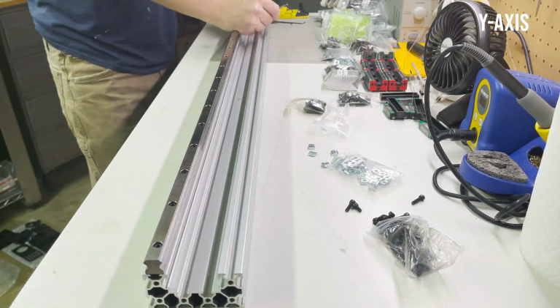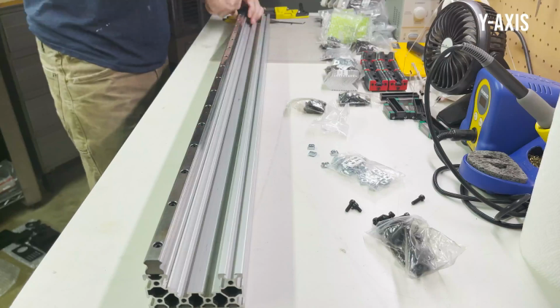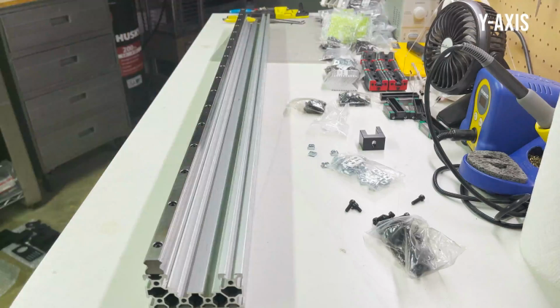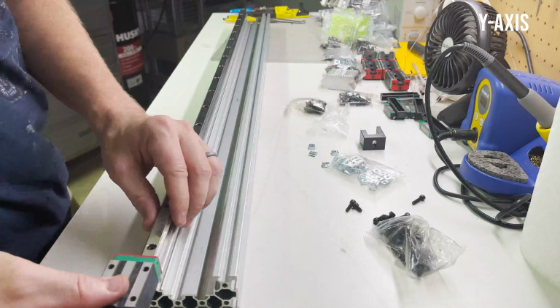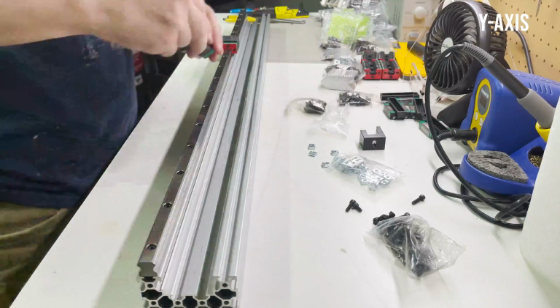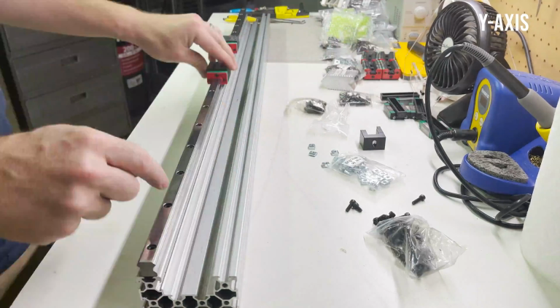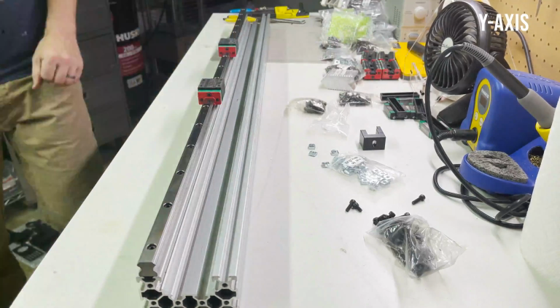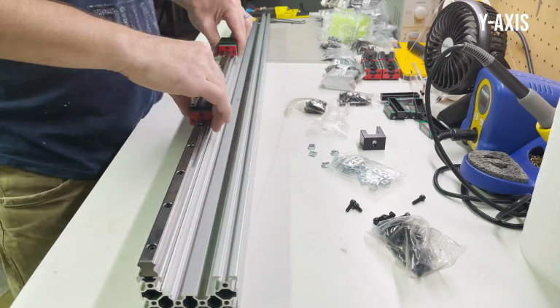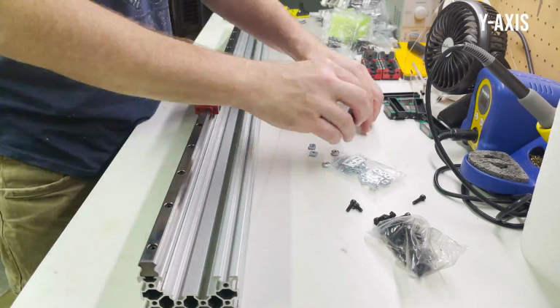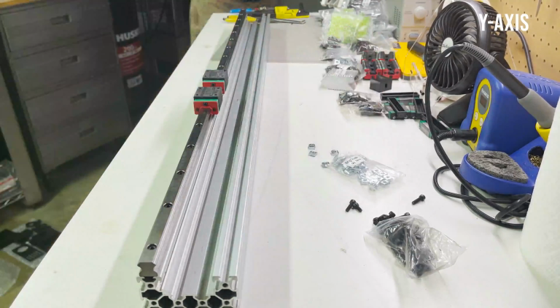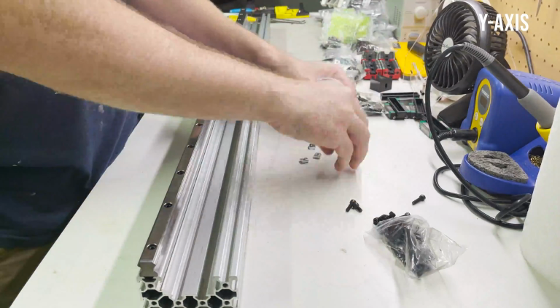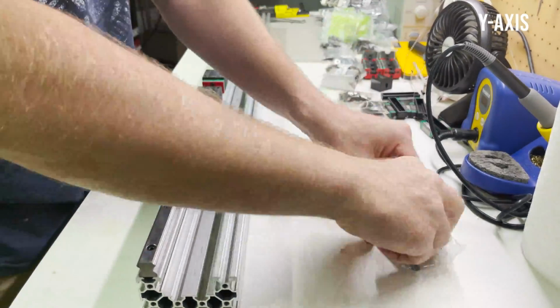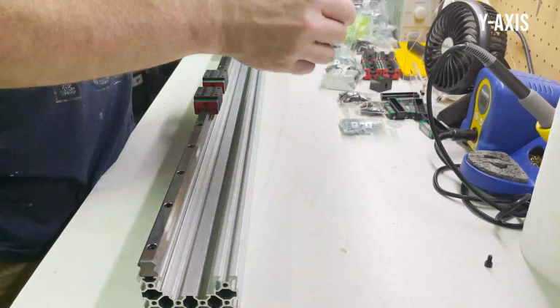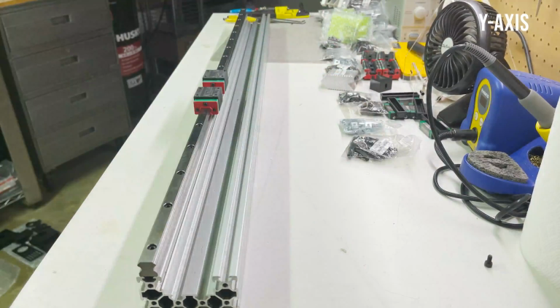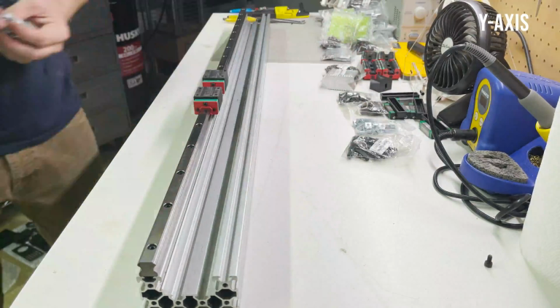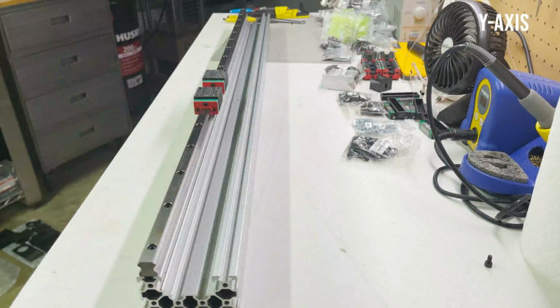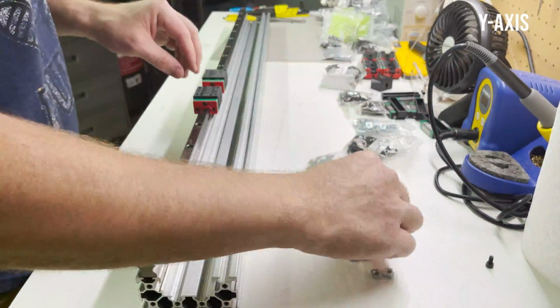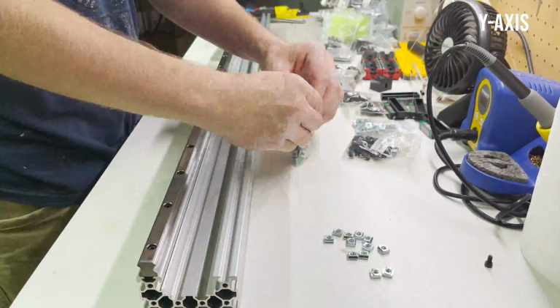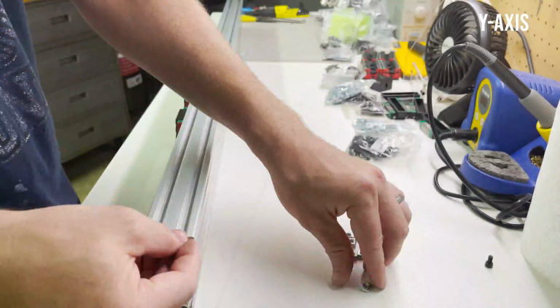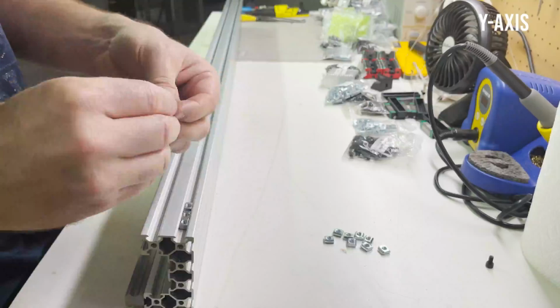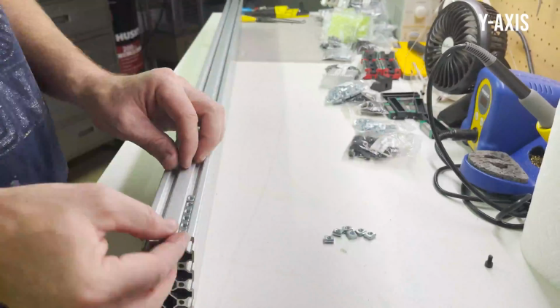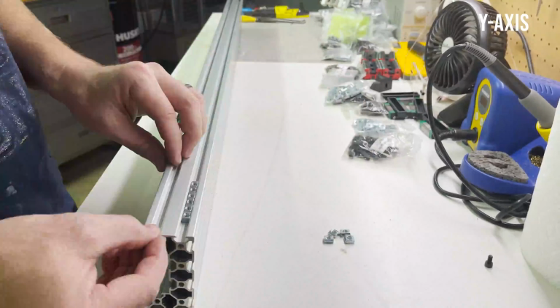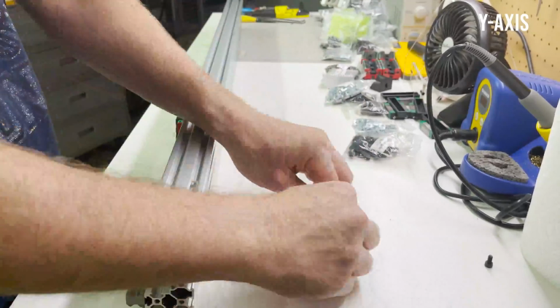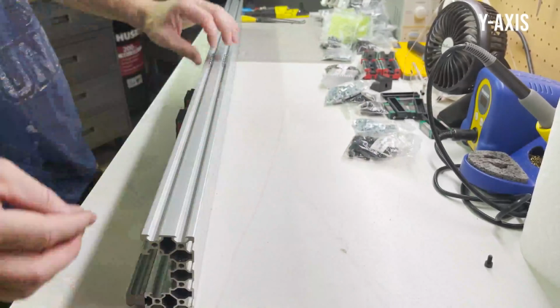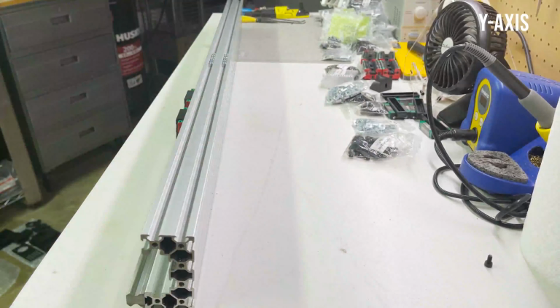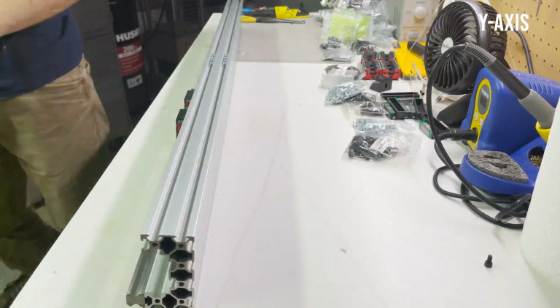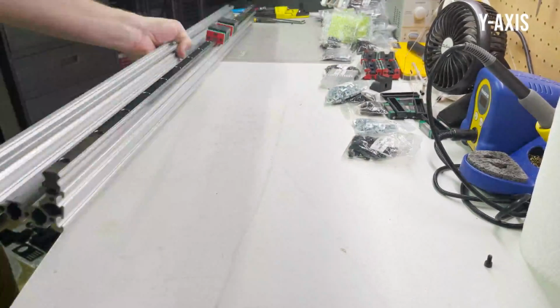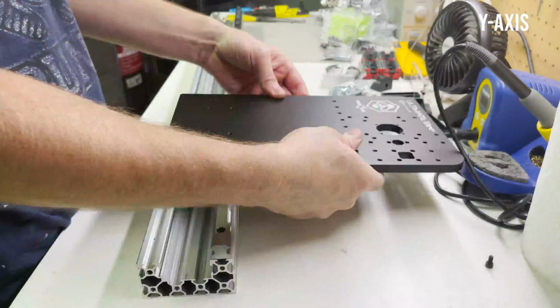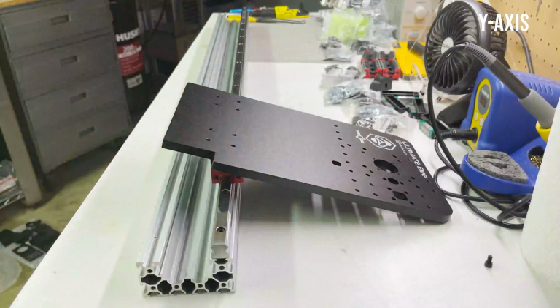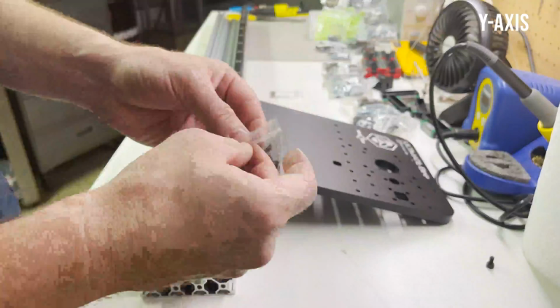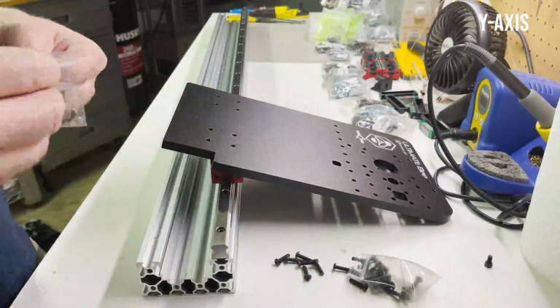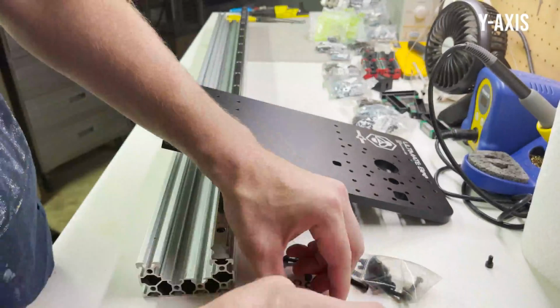I don't have any more commentary during the build, so I'm just going to speed through it here with some music. I do have some more final thoughts once I finish it, so if you want, go ahead and skip towards the end.